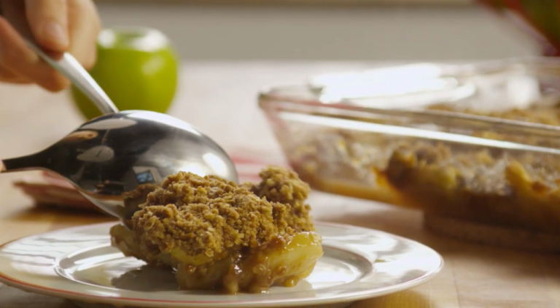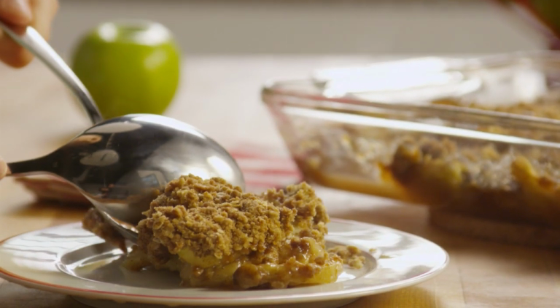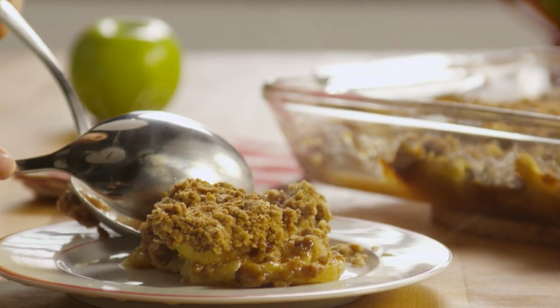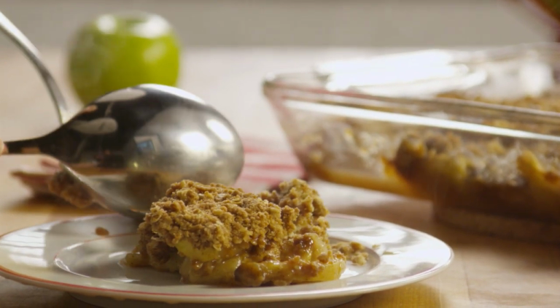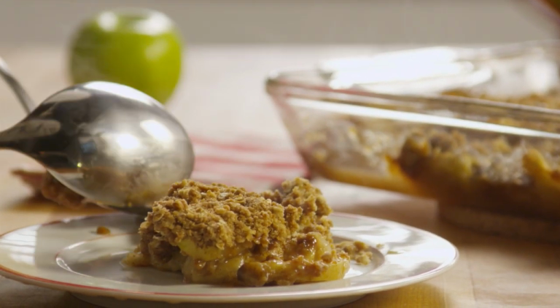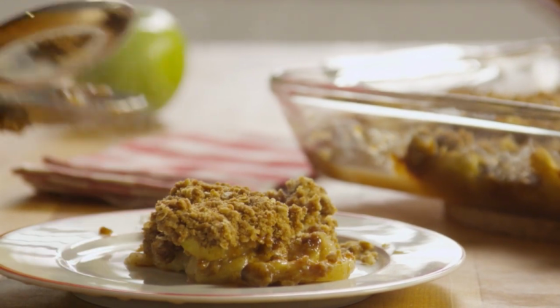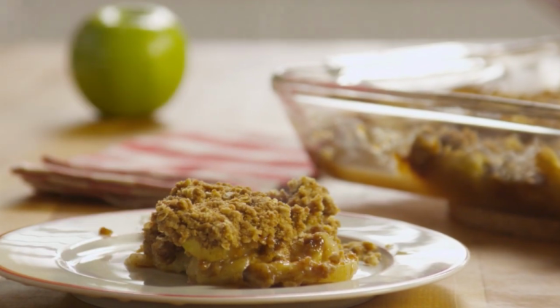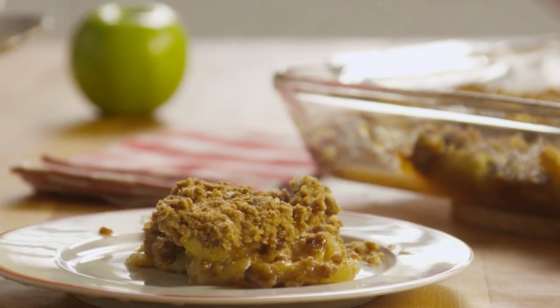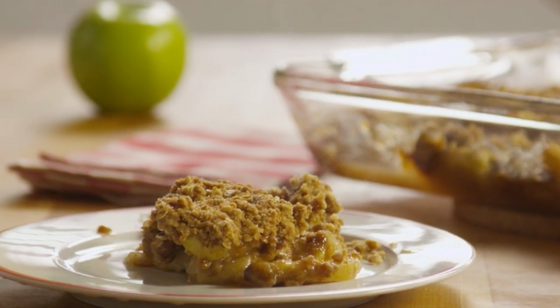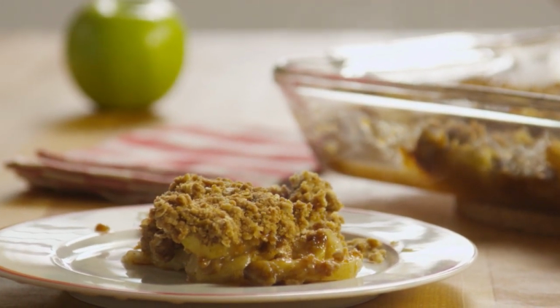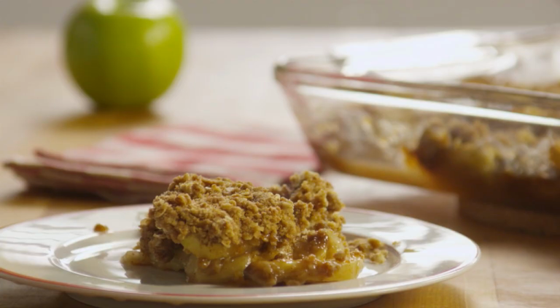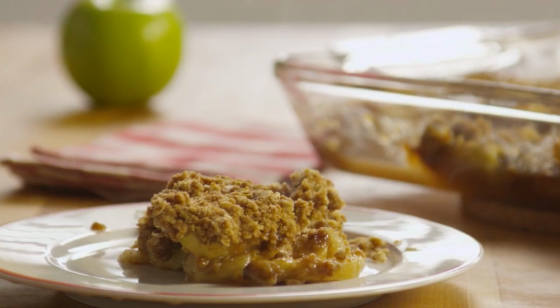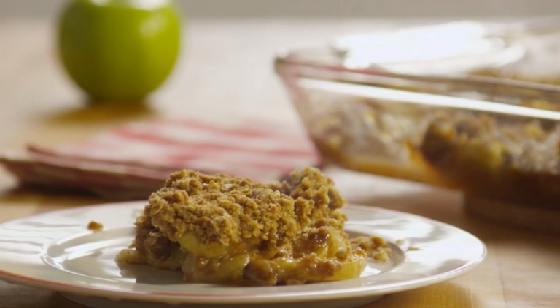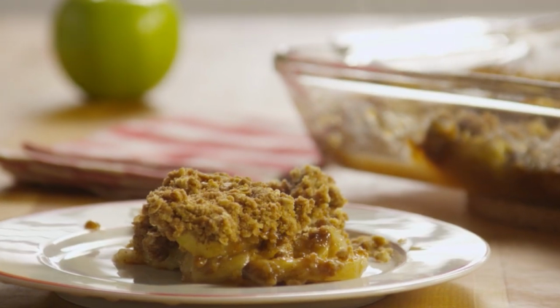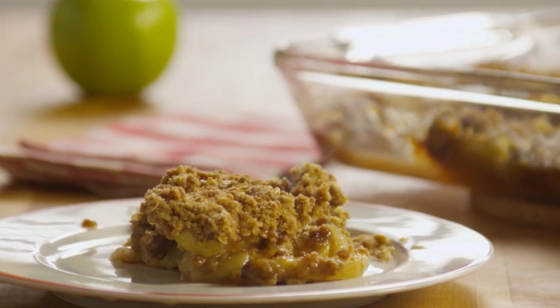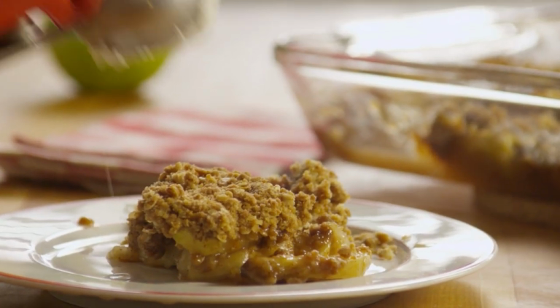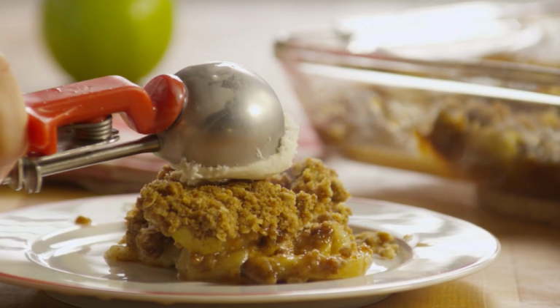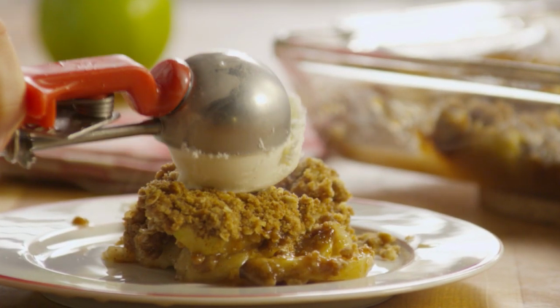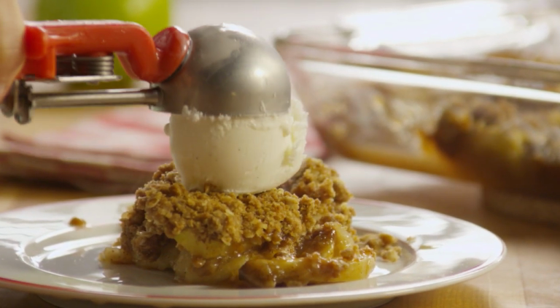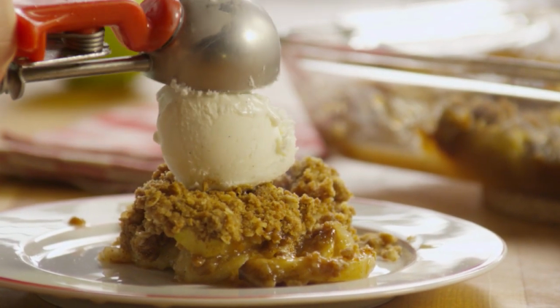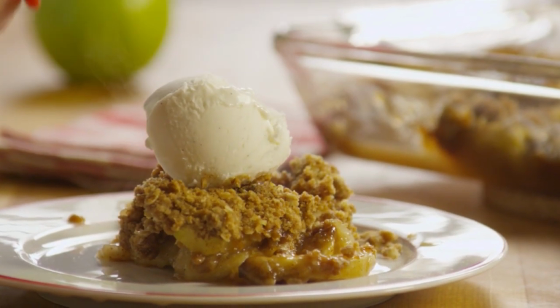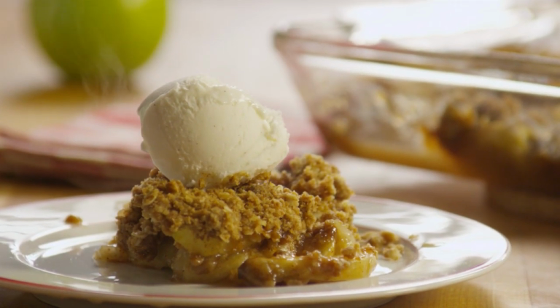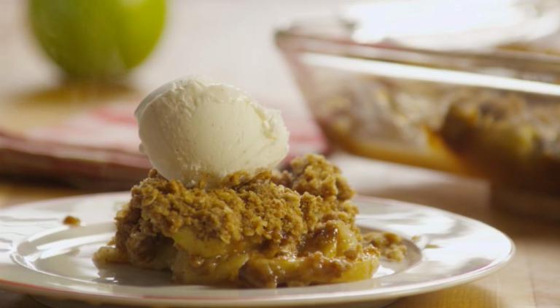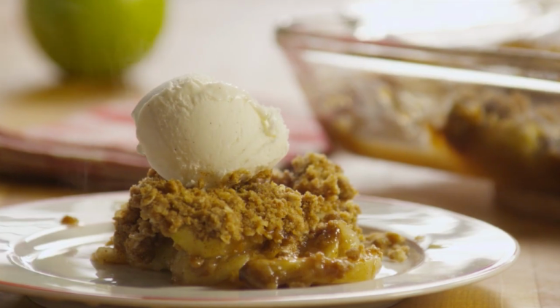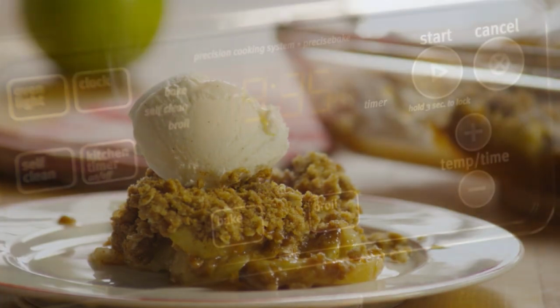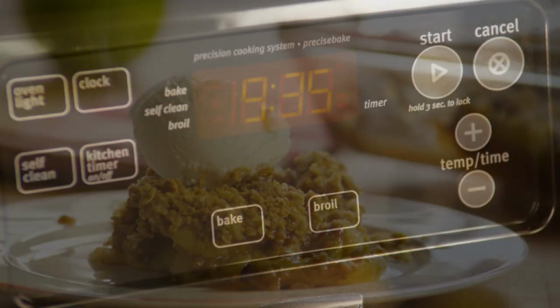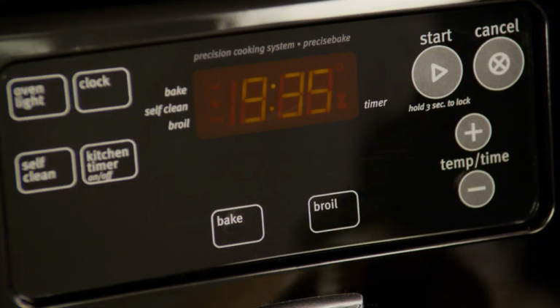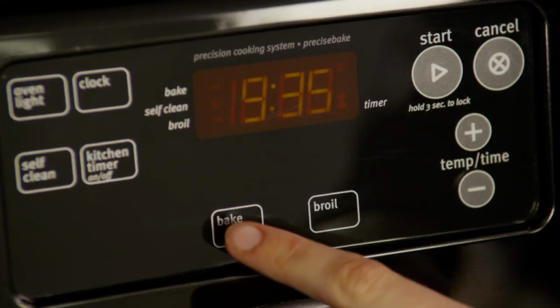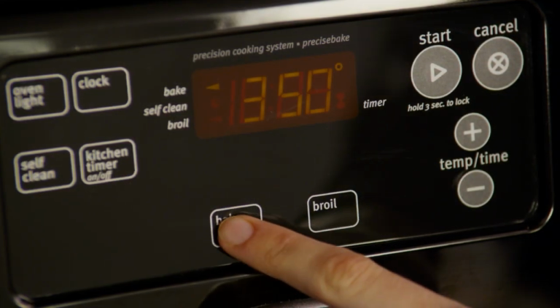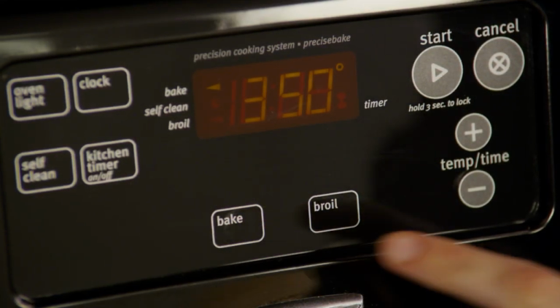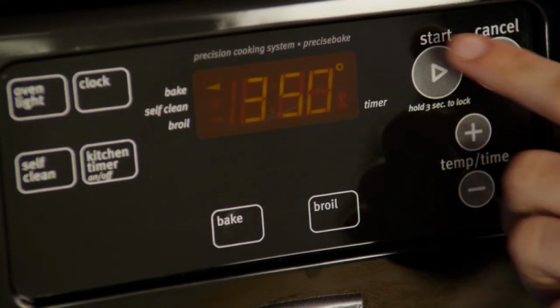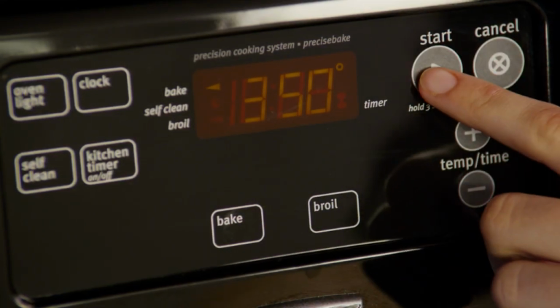This recipe for apple crisp is from All Recipes member Diane Kester, who says it's a simple dessert that's great served with ice cream. First, preheat your oven to 350 degrees.